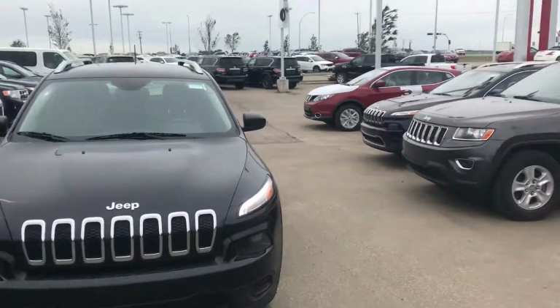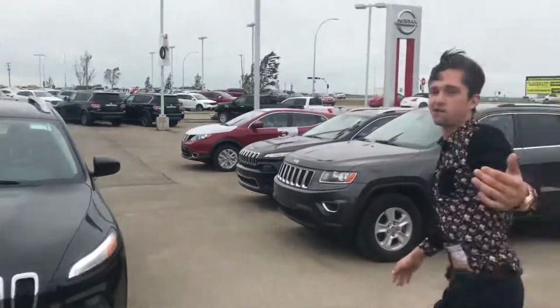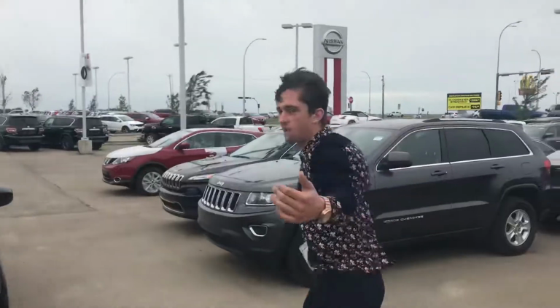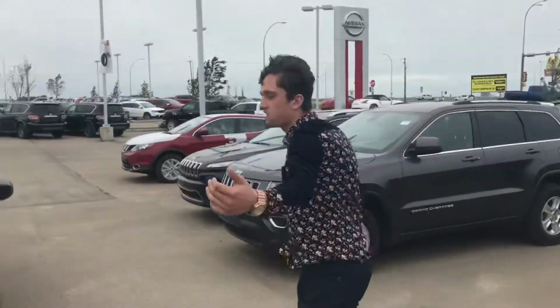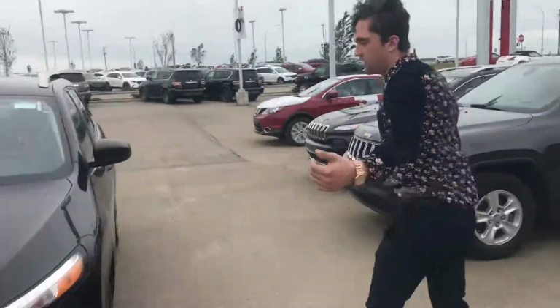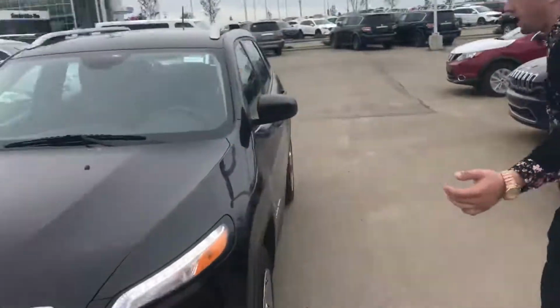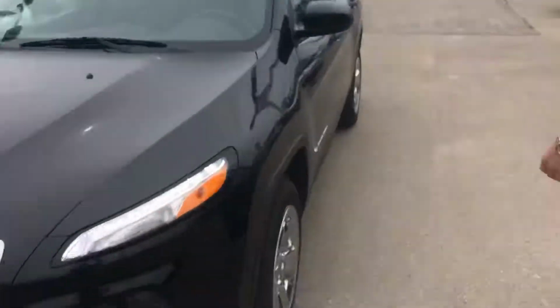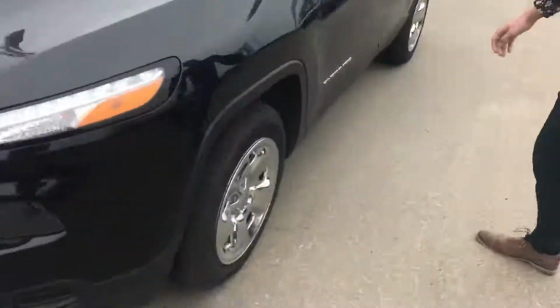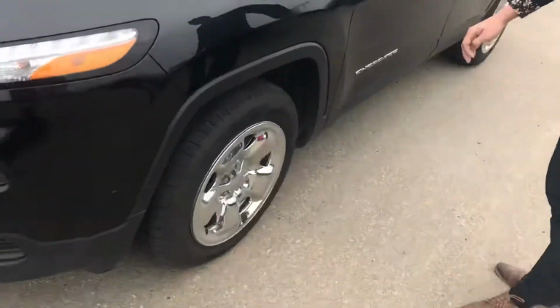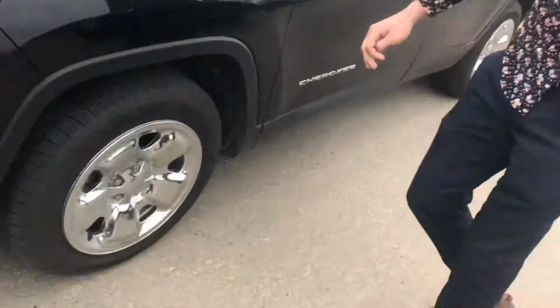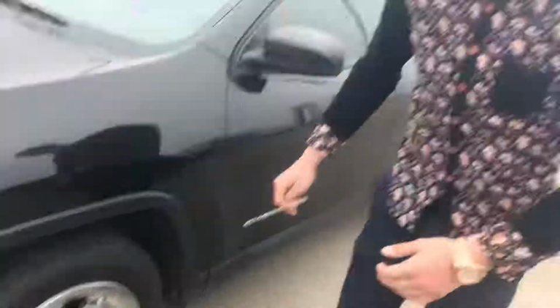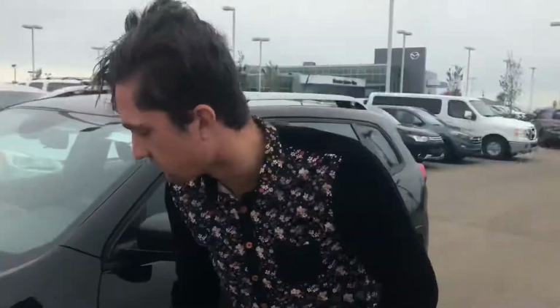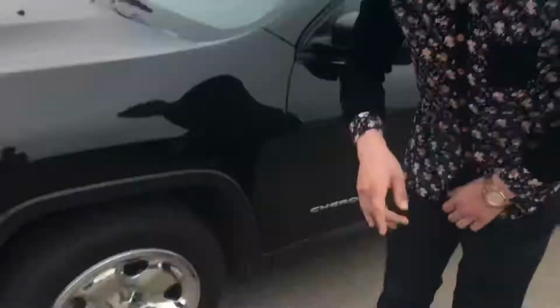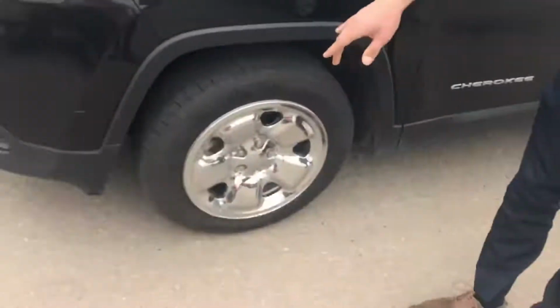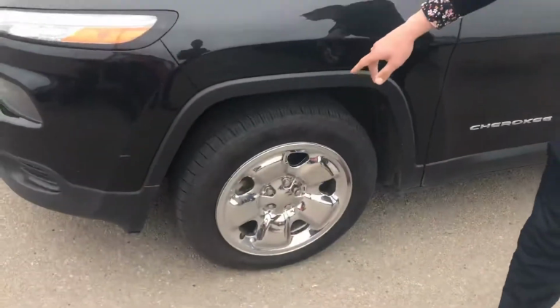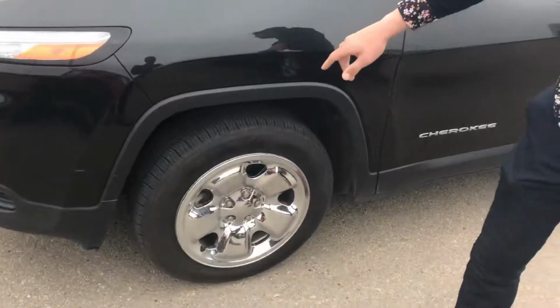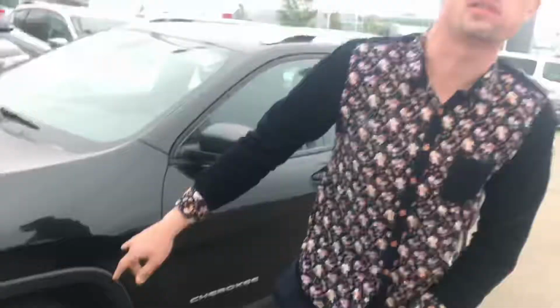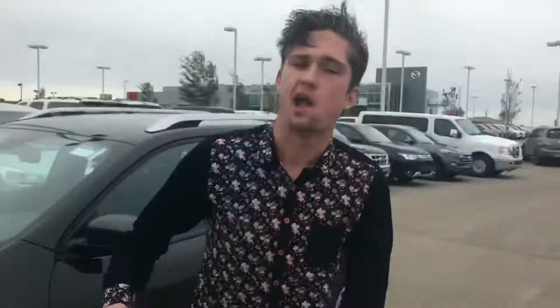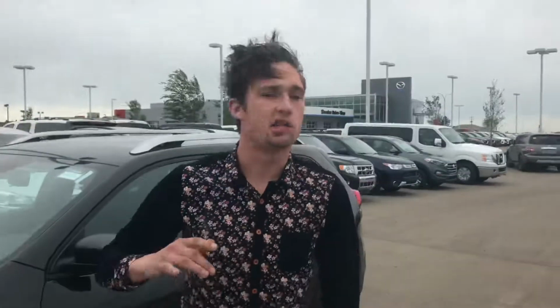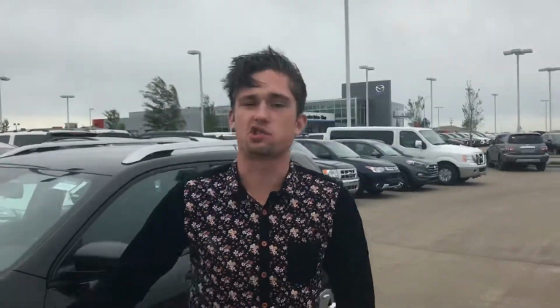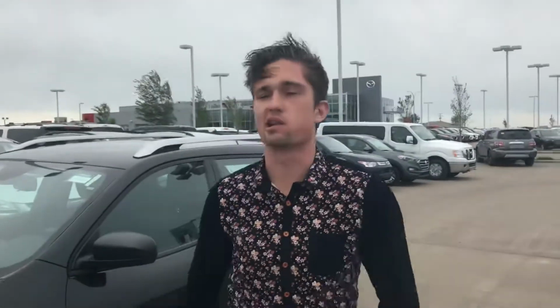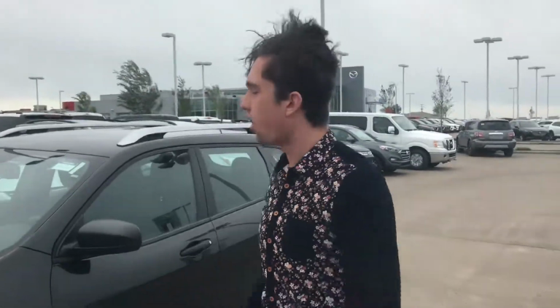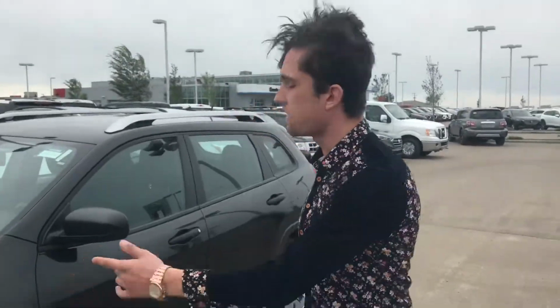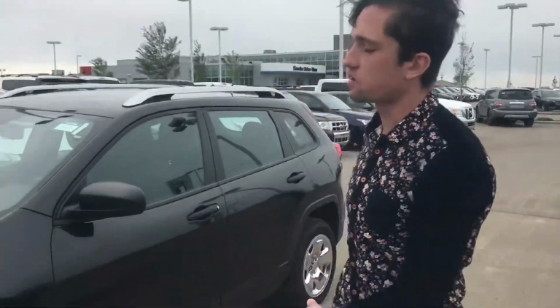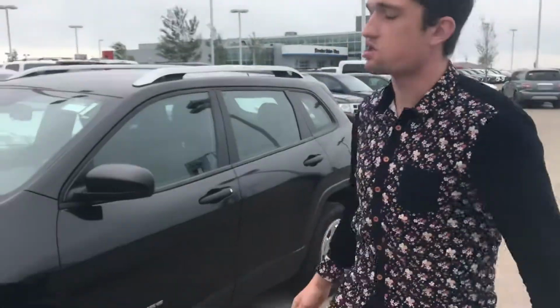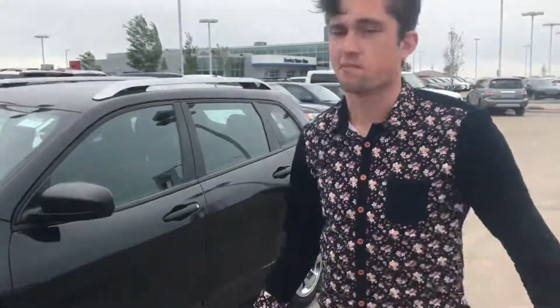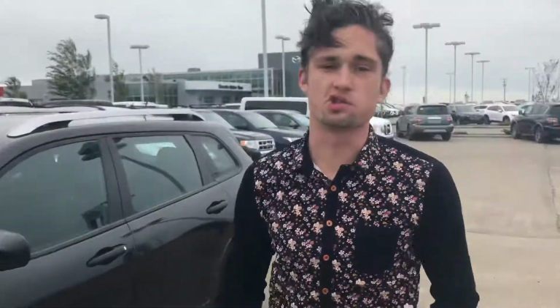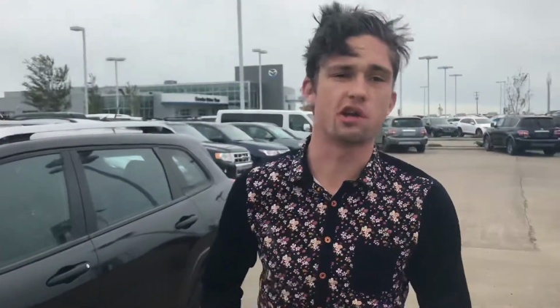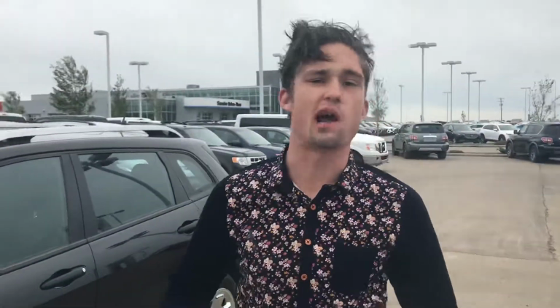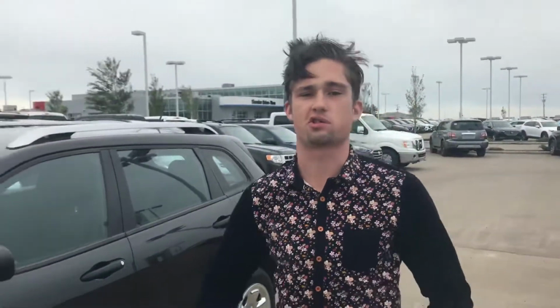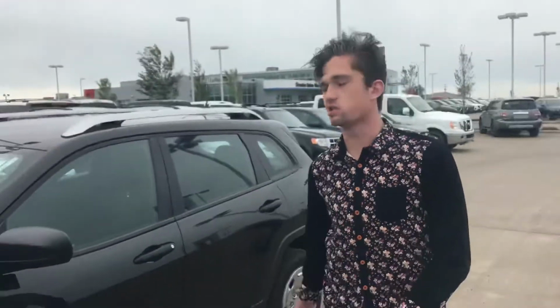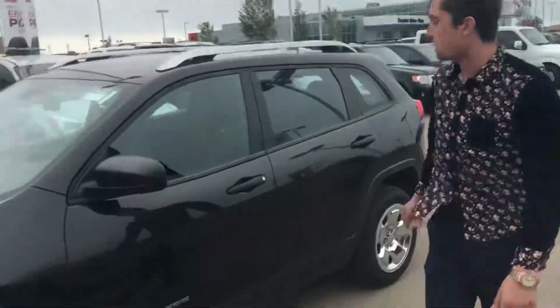Coming around to the side here, this is ridiculous. All season rubber on this guy, tons of tread left, the whole vehicle is in great shape. There are no real scratches or dings on it.